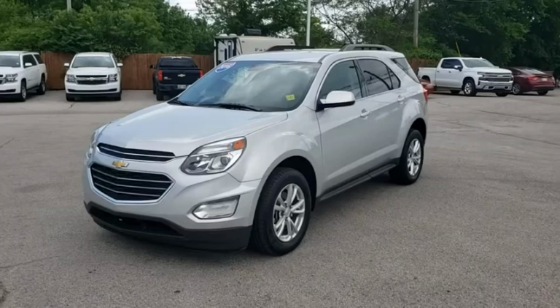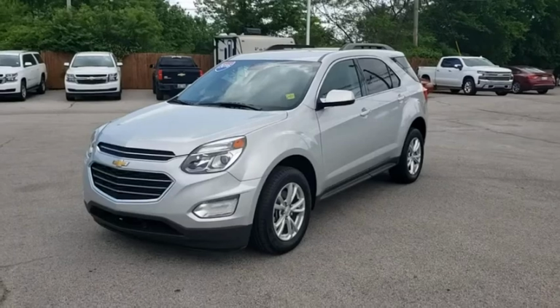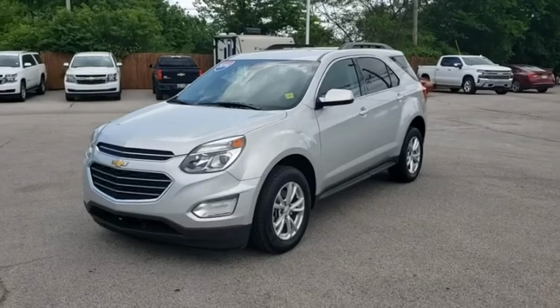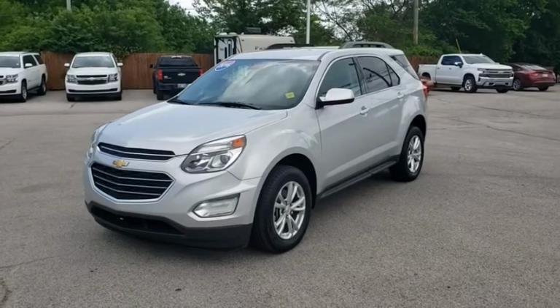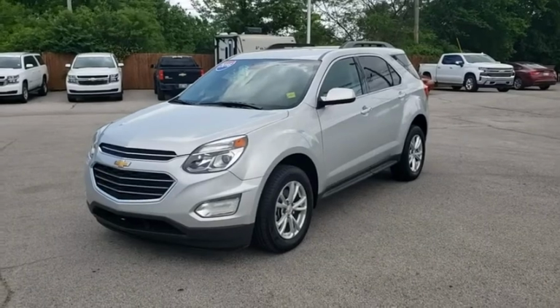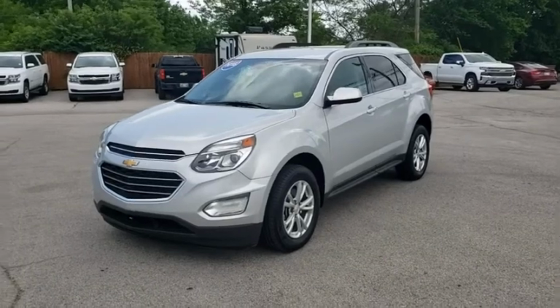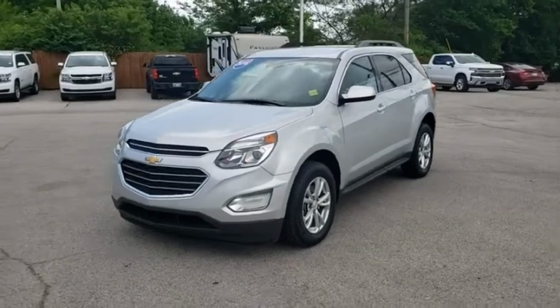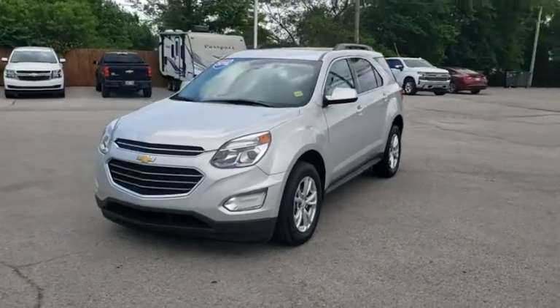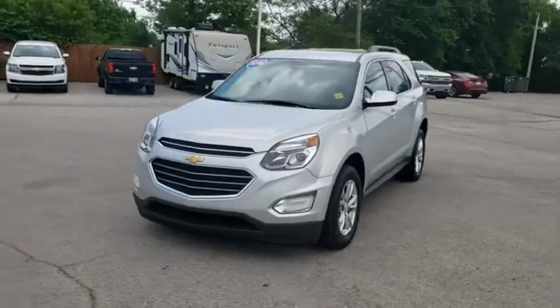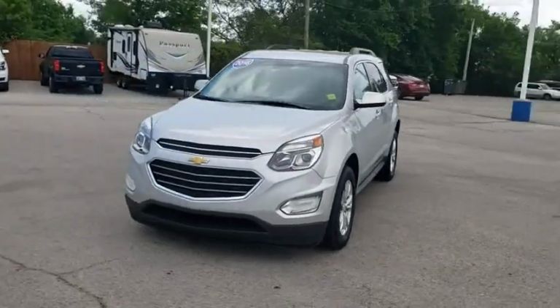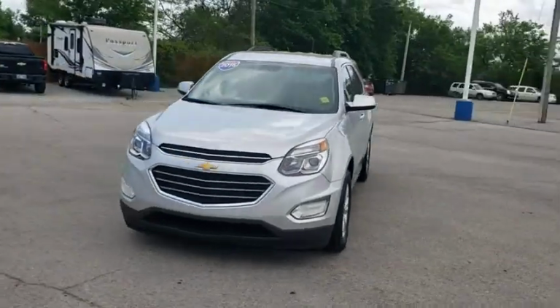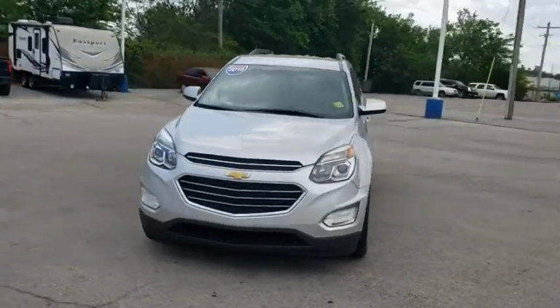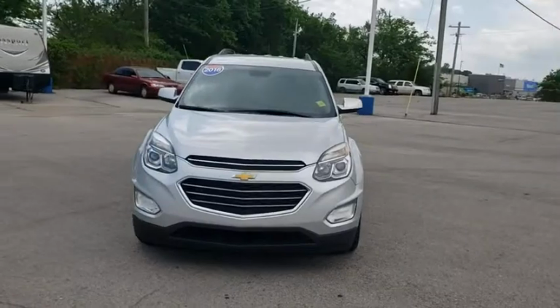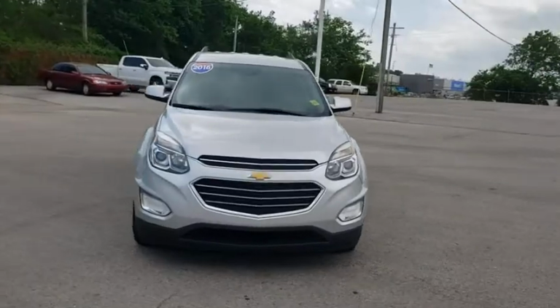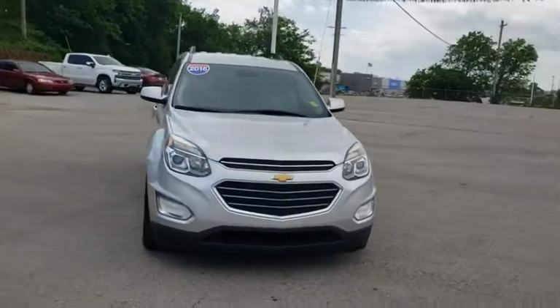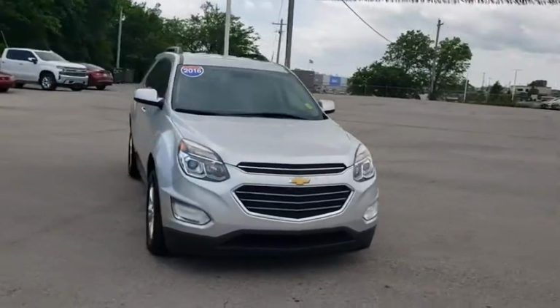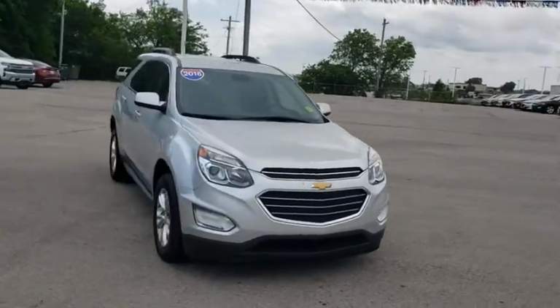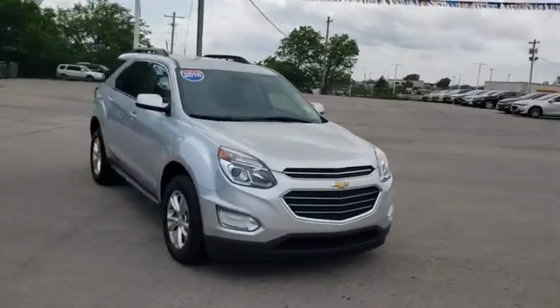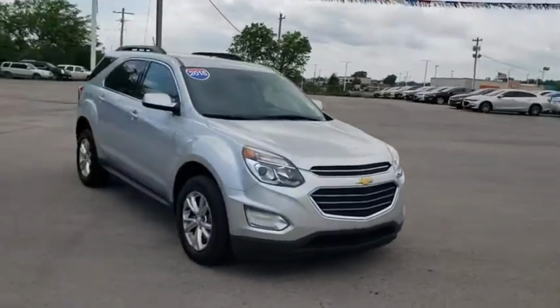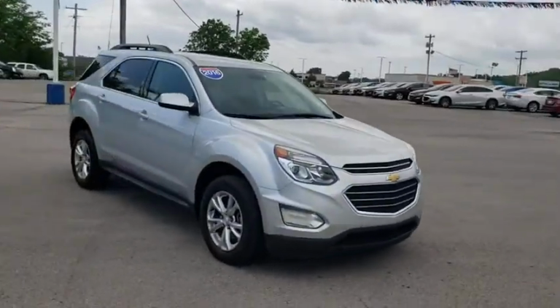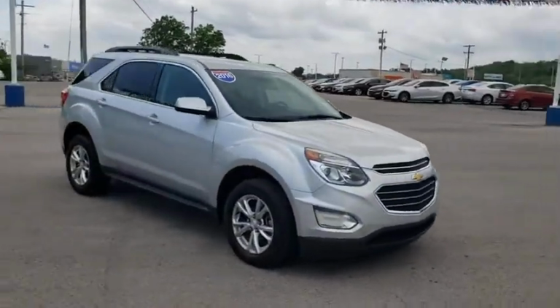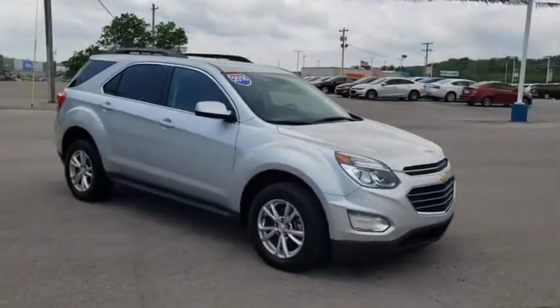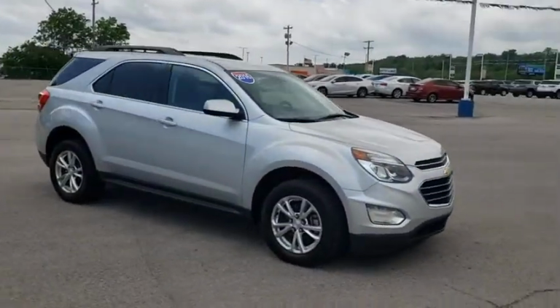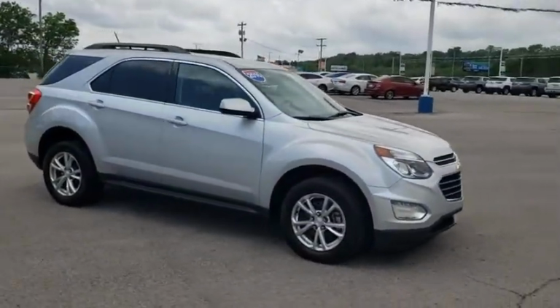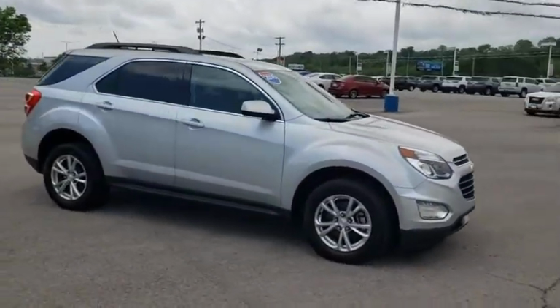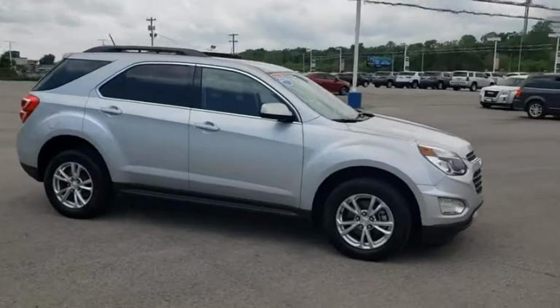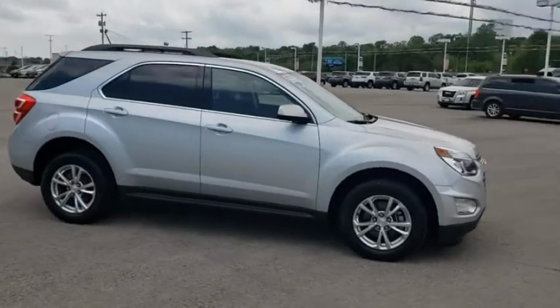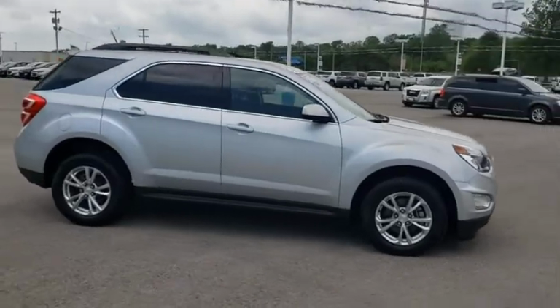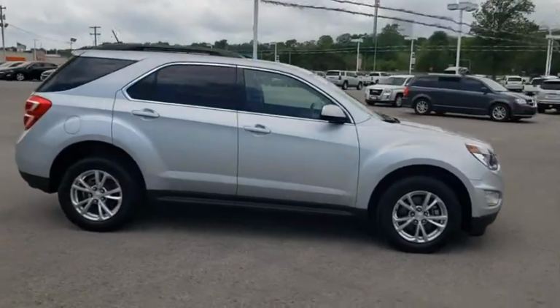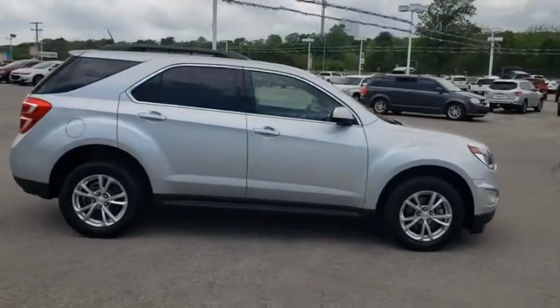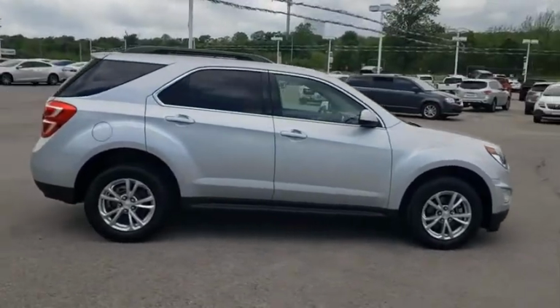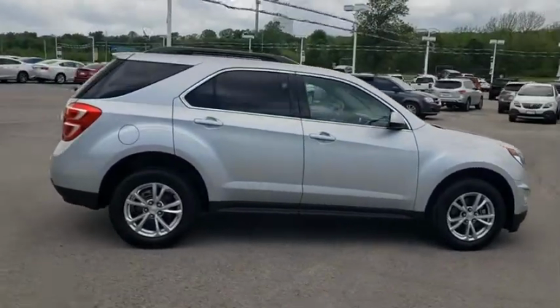Come test drive the 2016 Chevrolet Equinox. Fuel efficiency, safety, and value equals the Chevy Equinox. This vehicle has less than 45,000 miles. Here are some of this vehicle's great options.